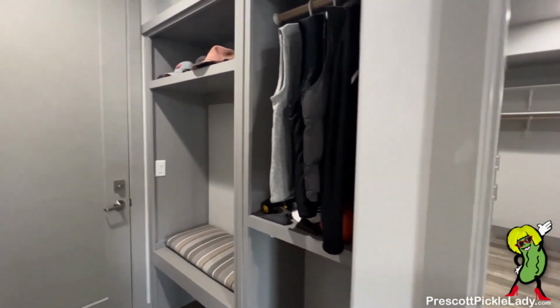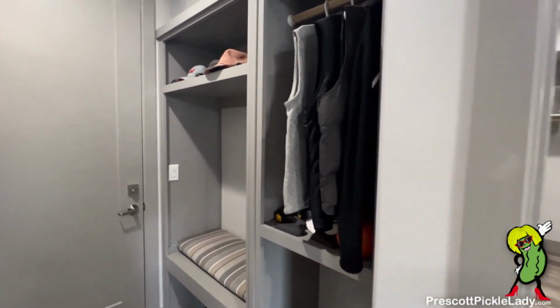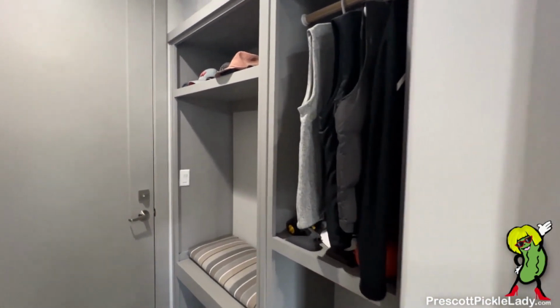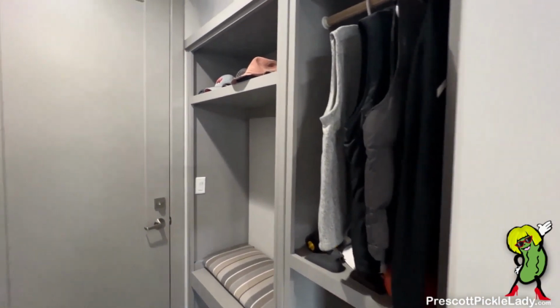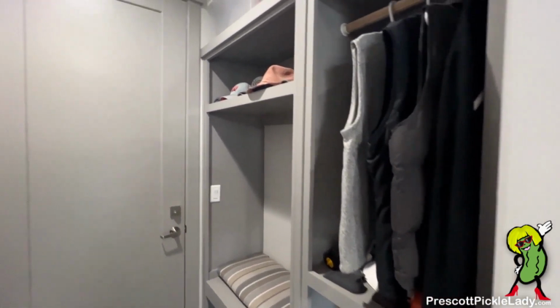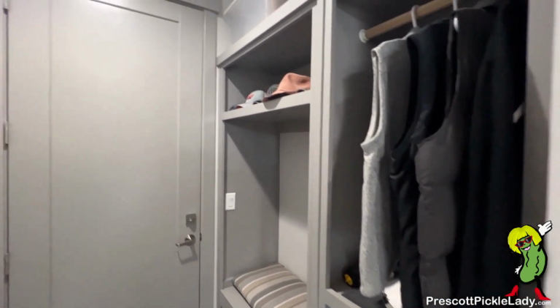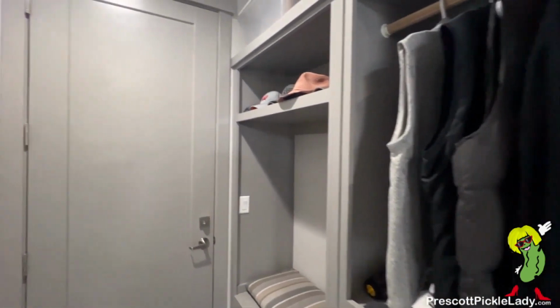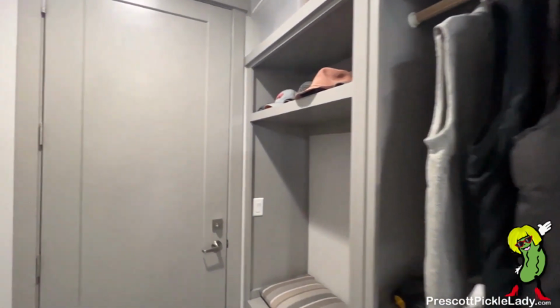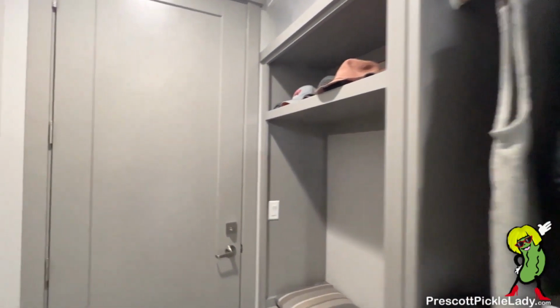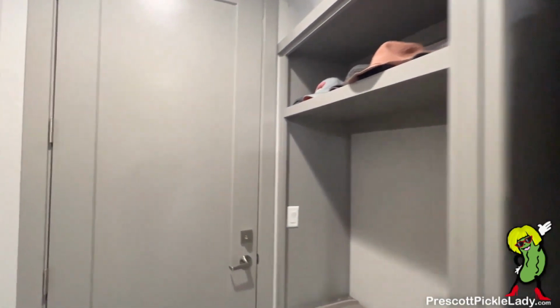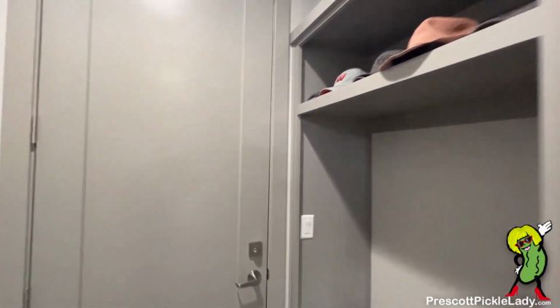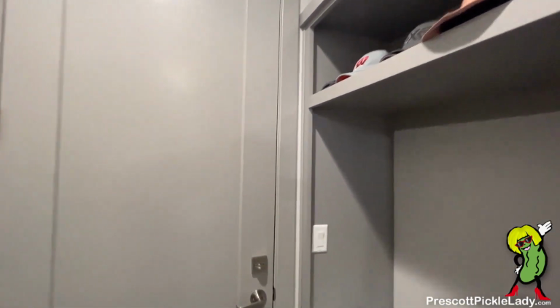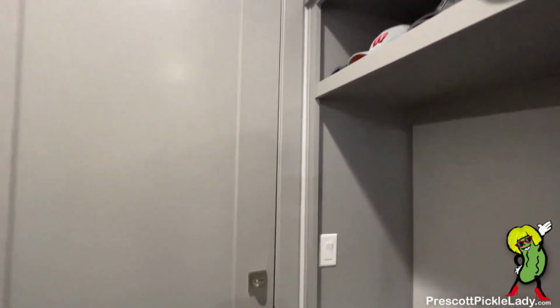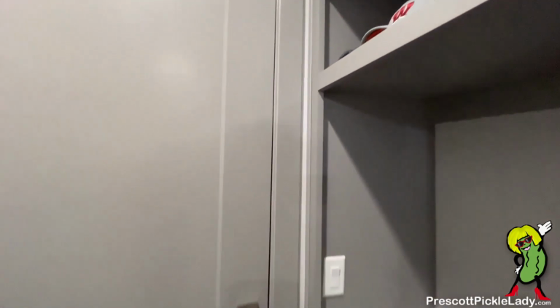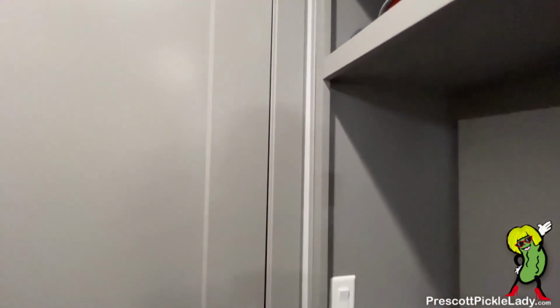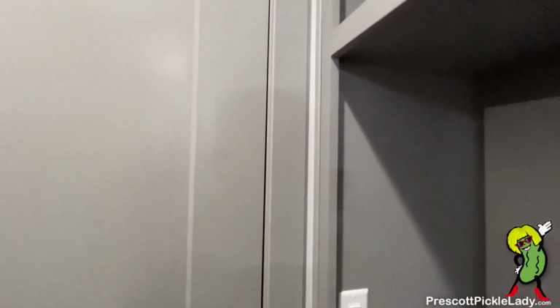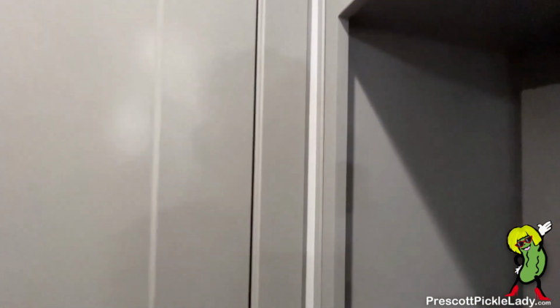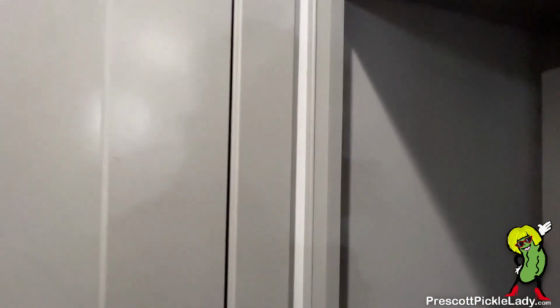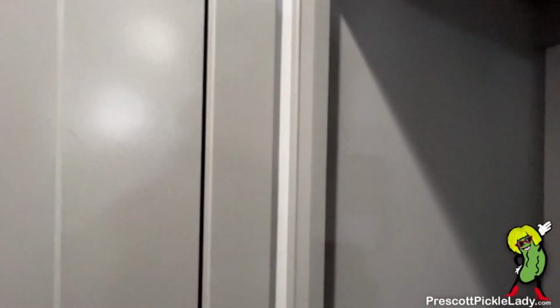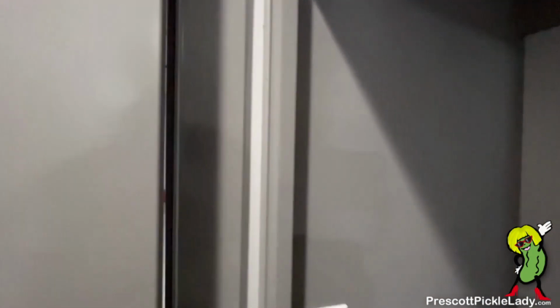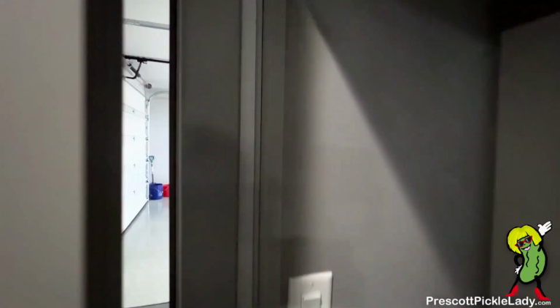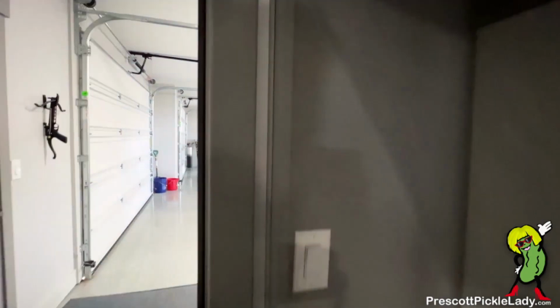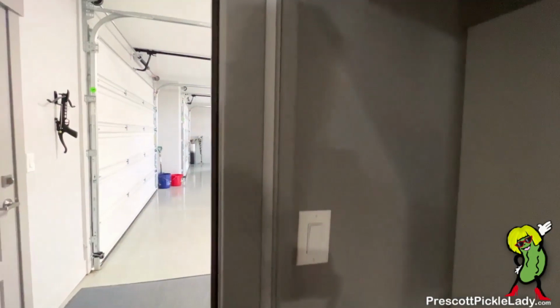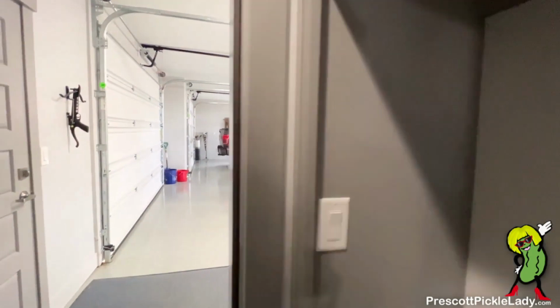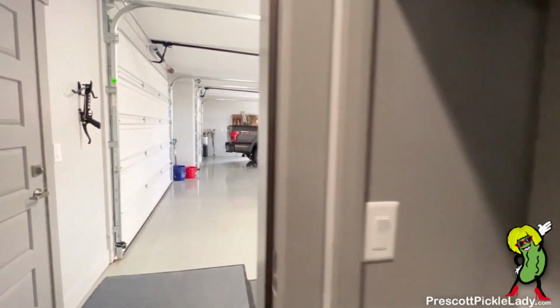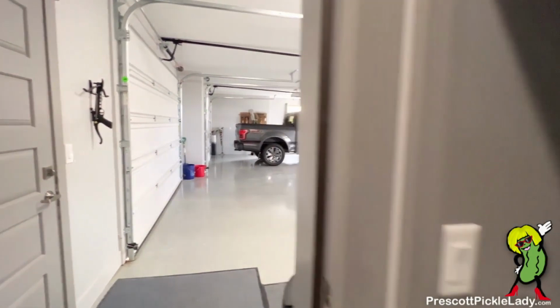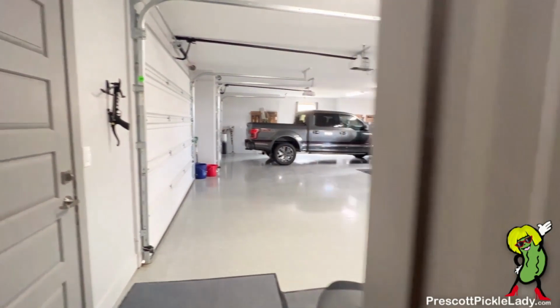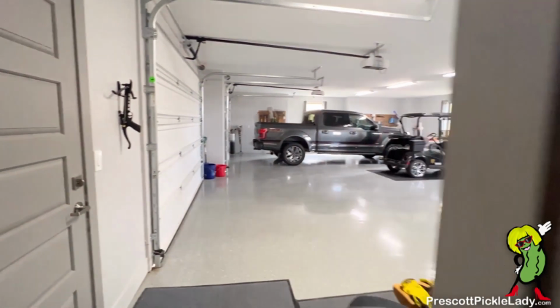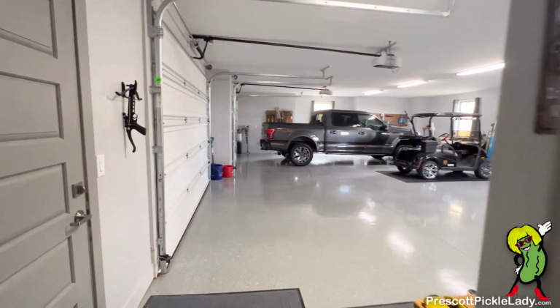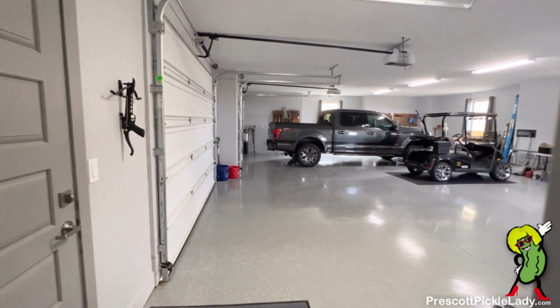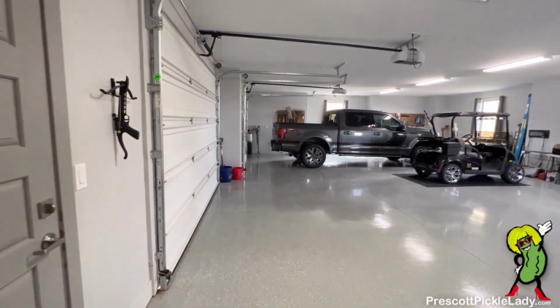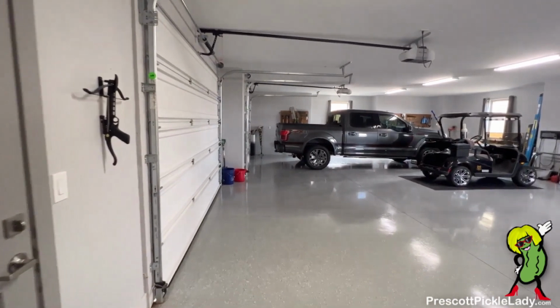Here's a little mud room area — some jackets, hats, and coats, change your shoes. And here is the garage.